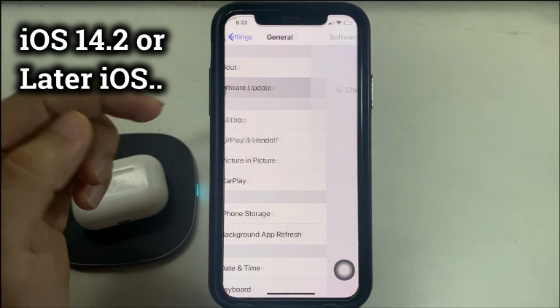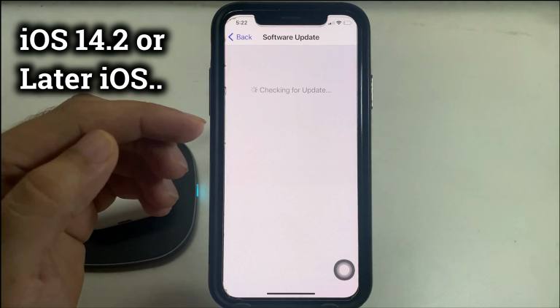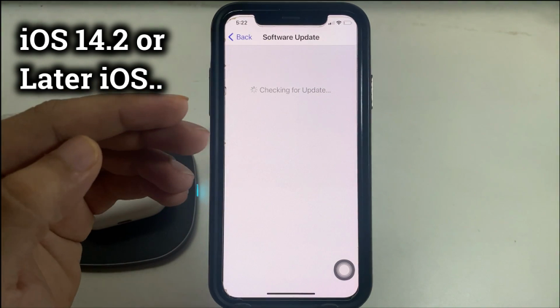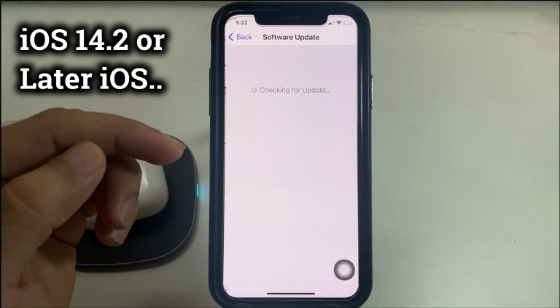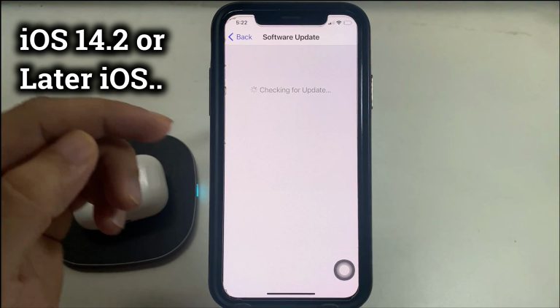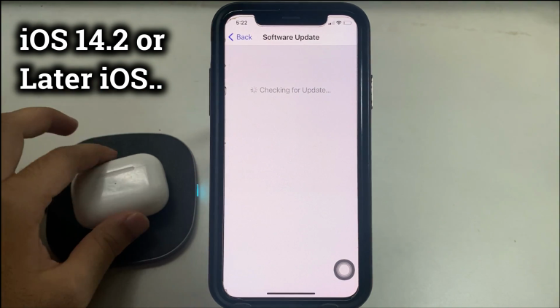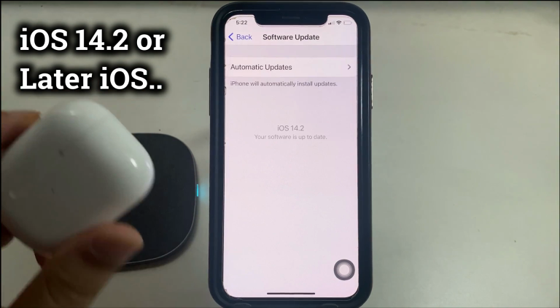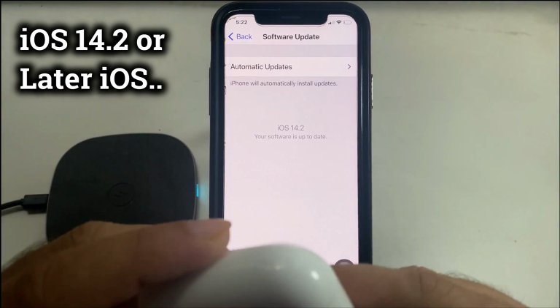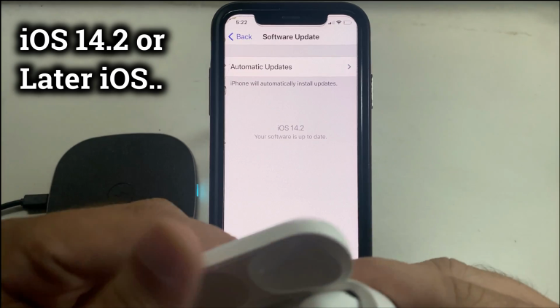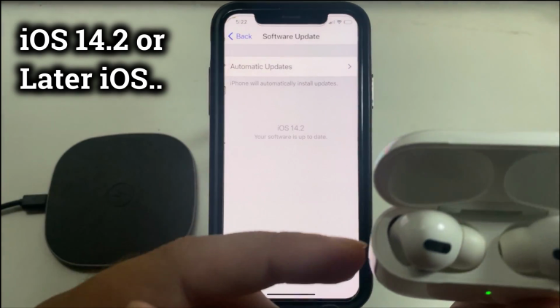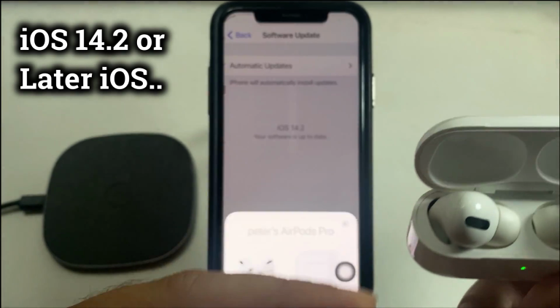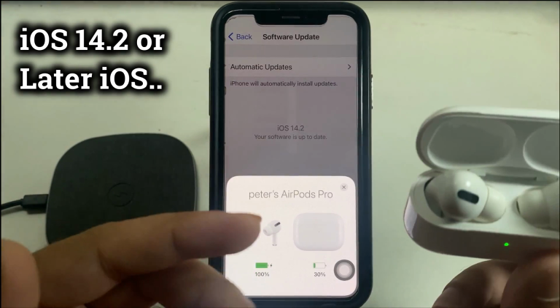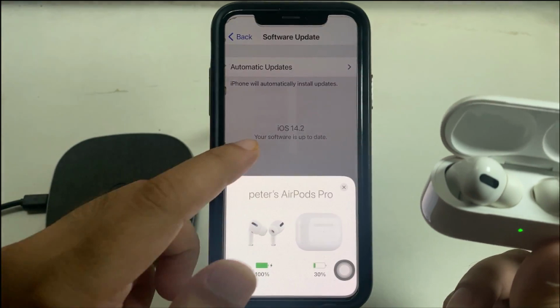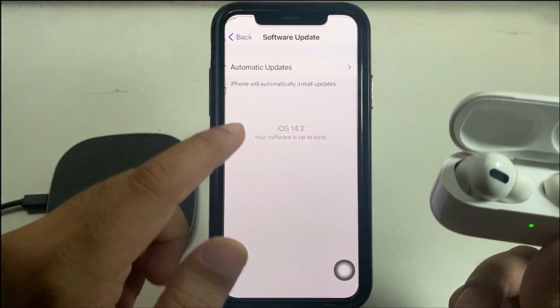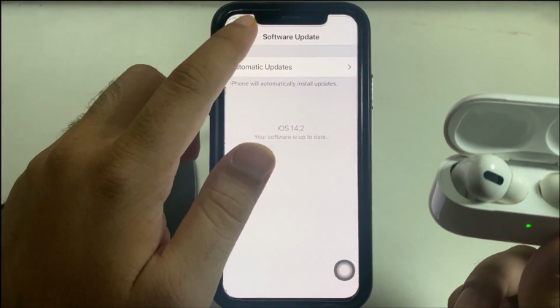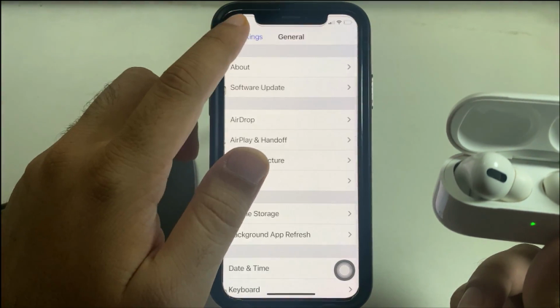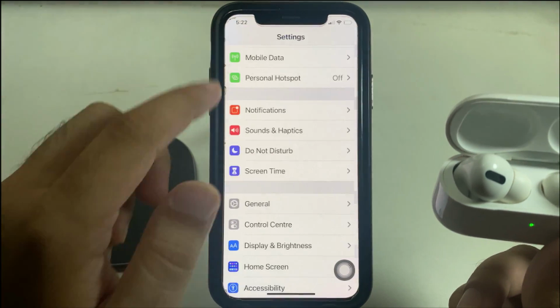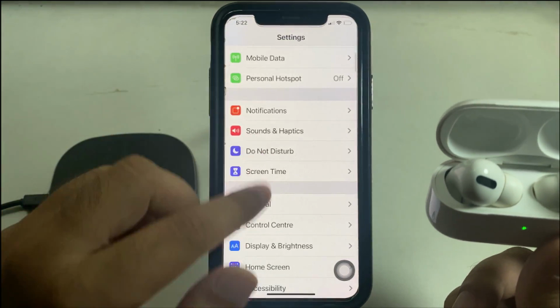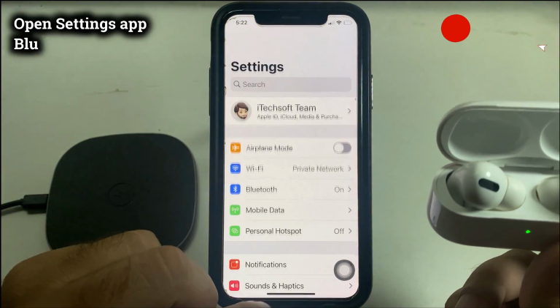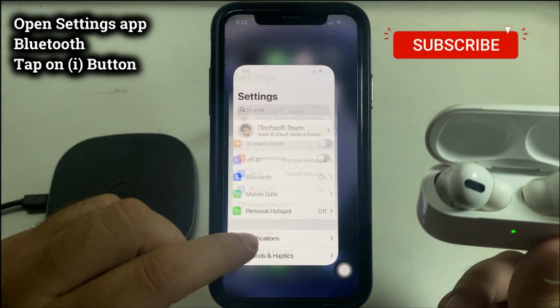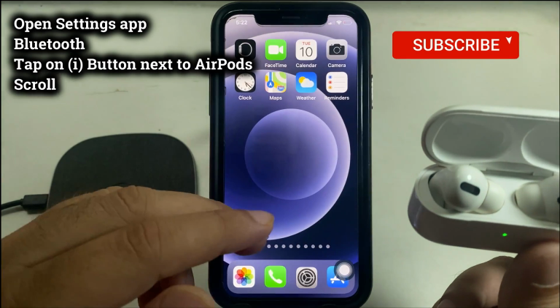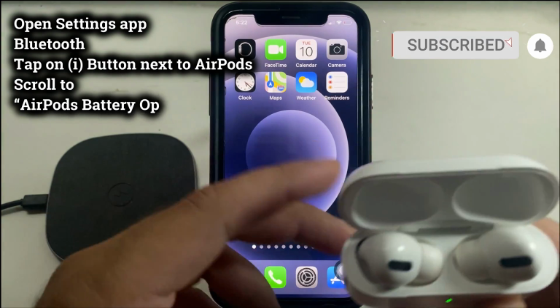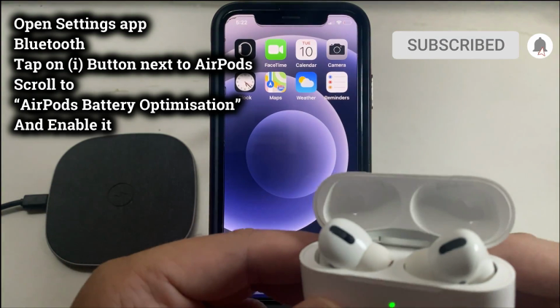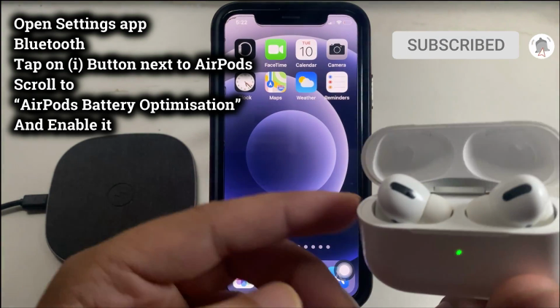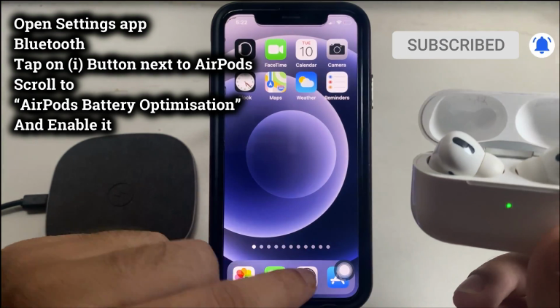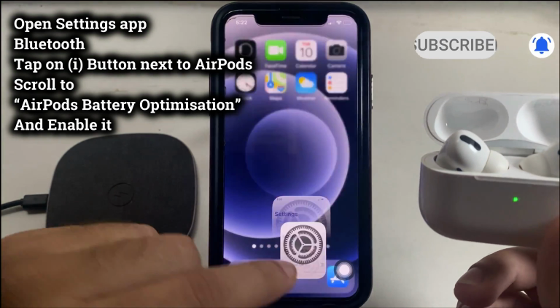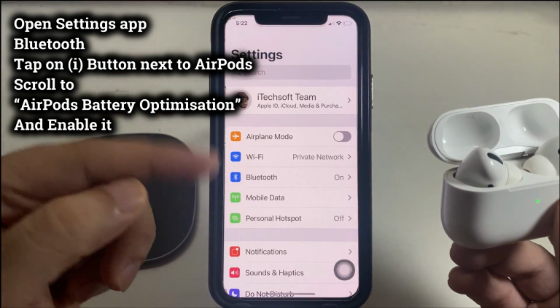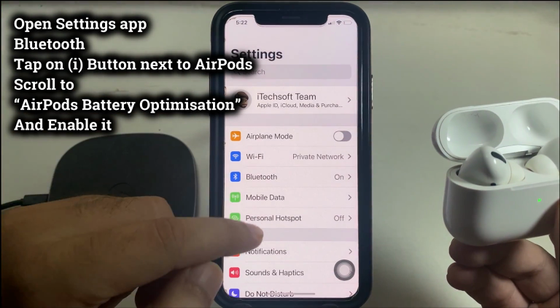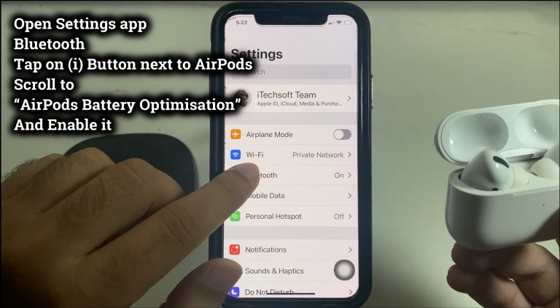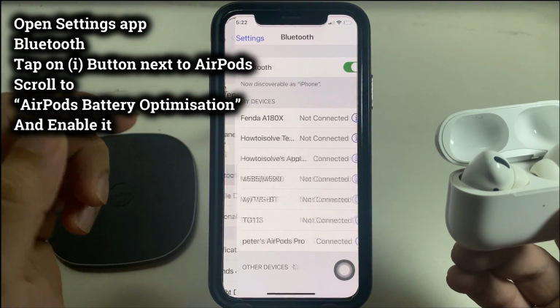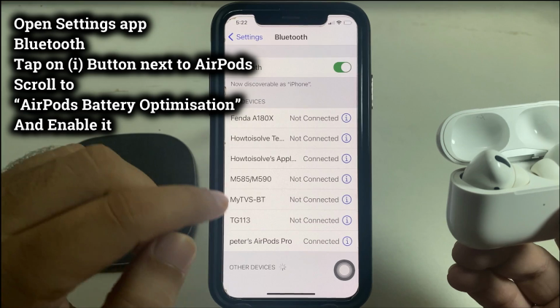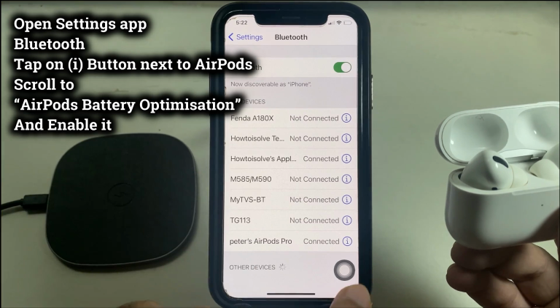Now let's move on to enable battery optimization on AirPods. First of all, make sure your AirPods are paired and connected to the iPhone running iOS 14.2 or later. Then open the Settings app, tap on Bluetooth, and you'll see your AirPods paired like this.